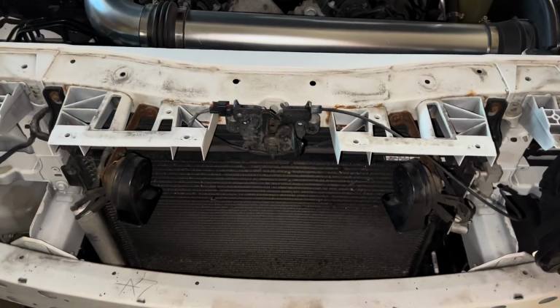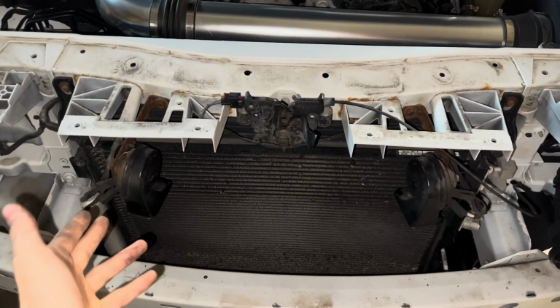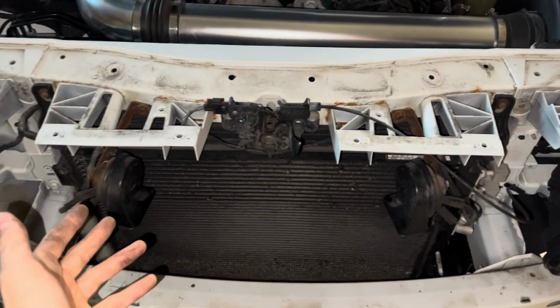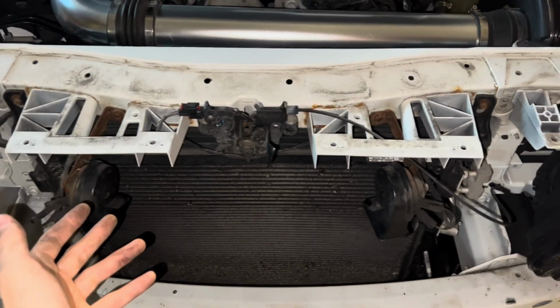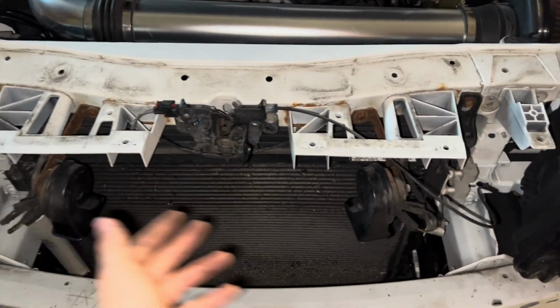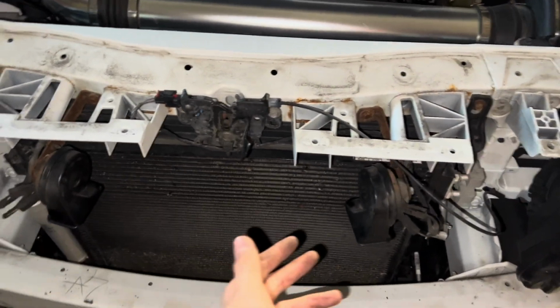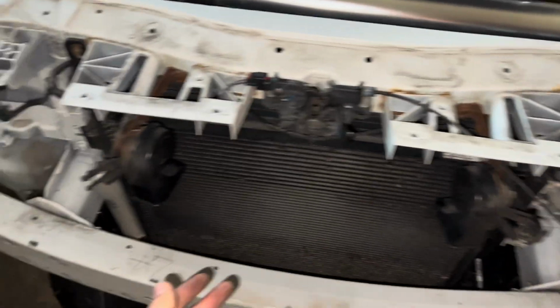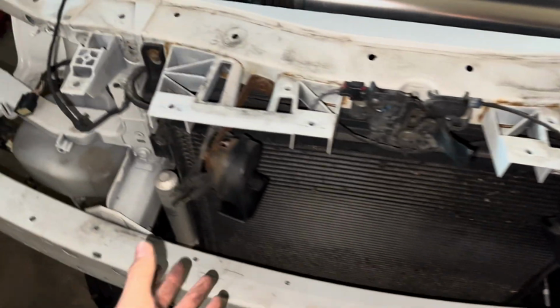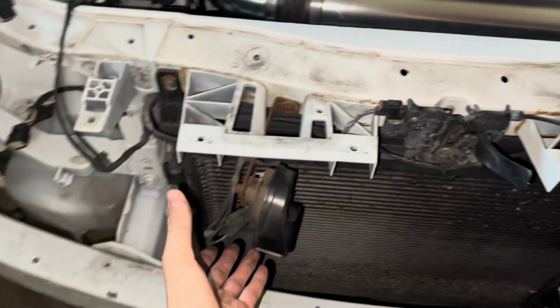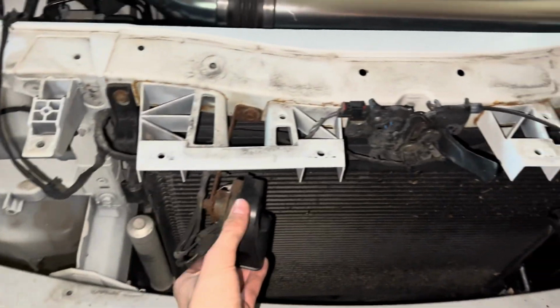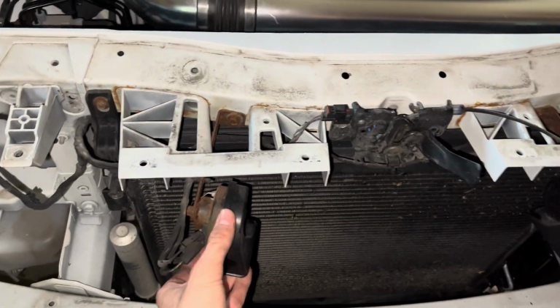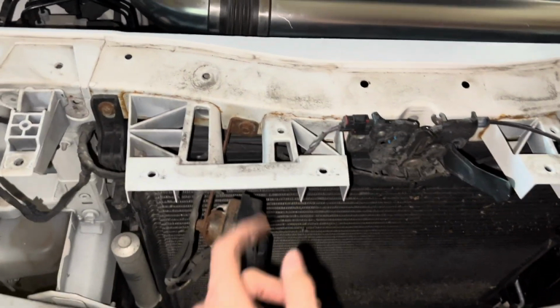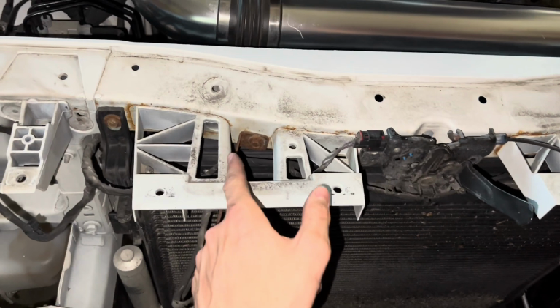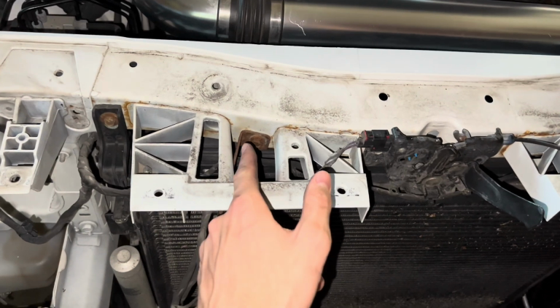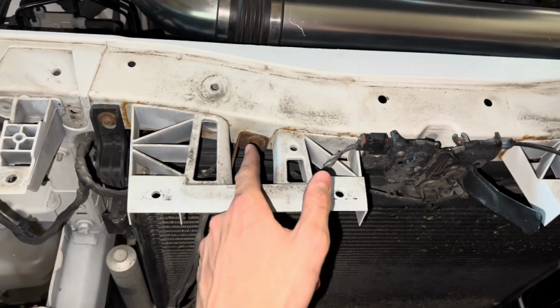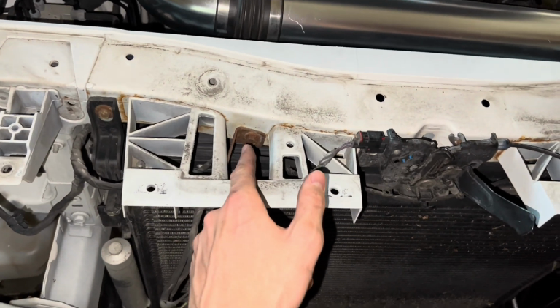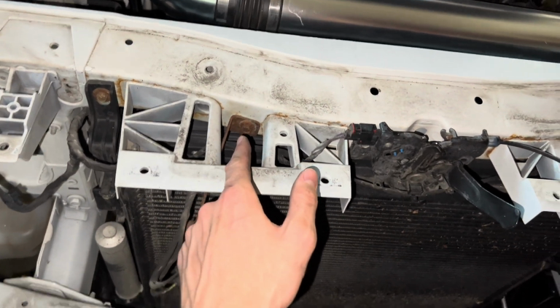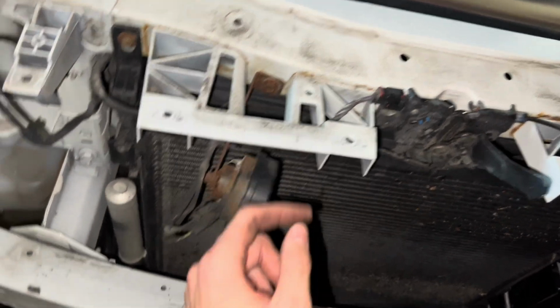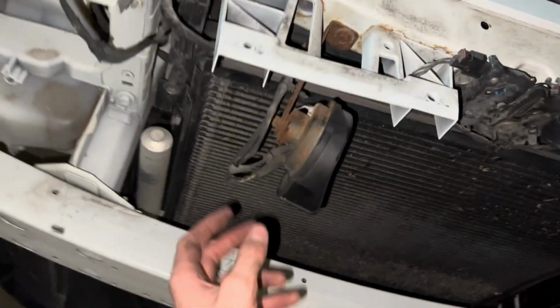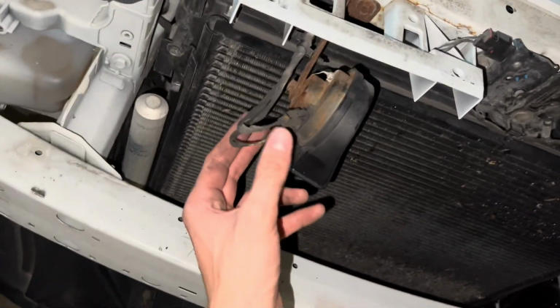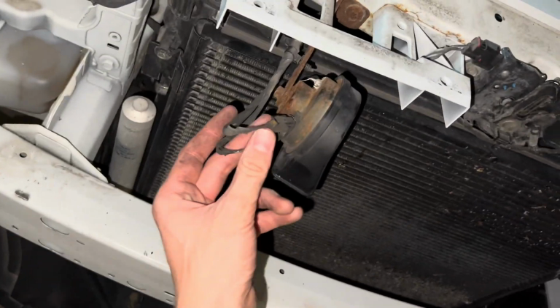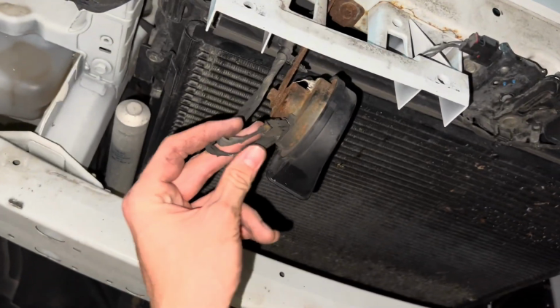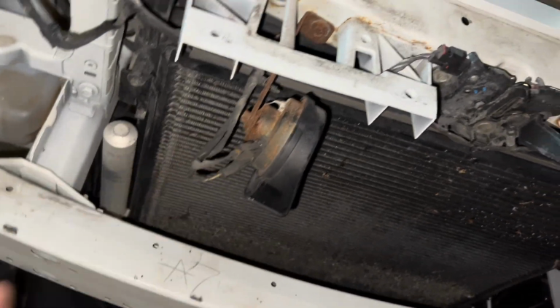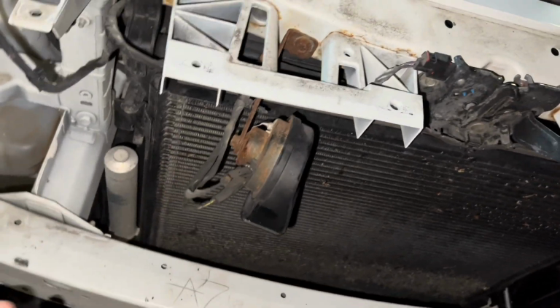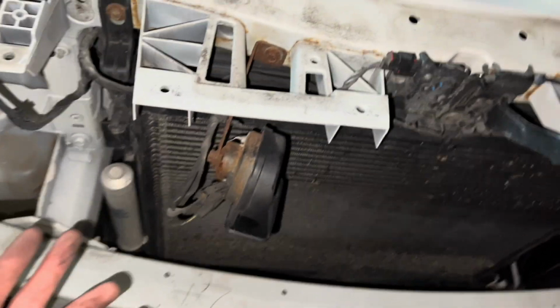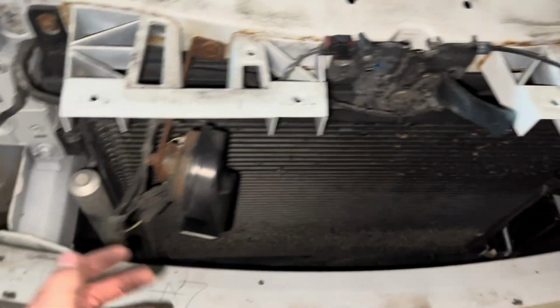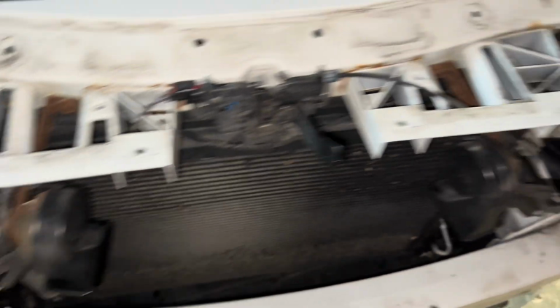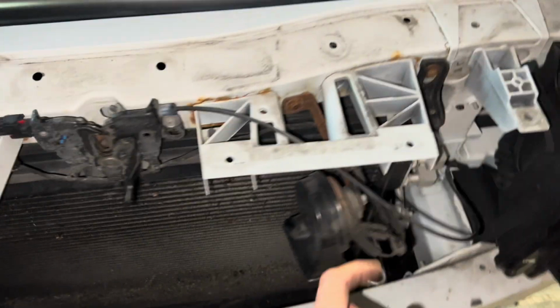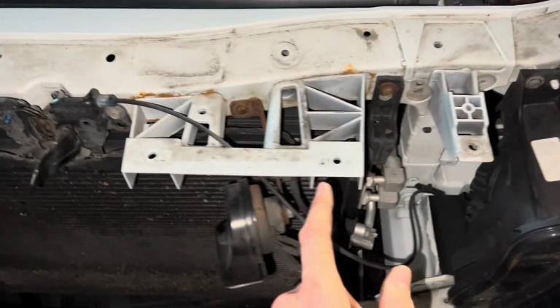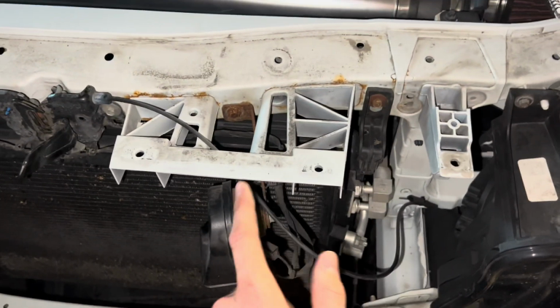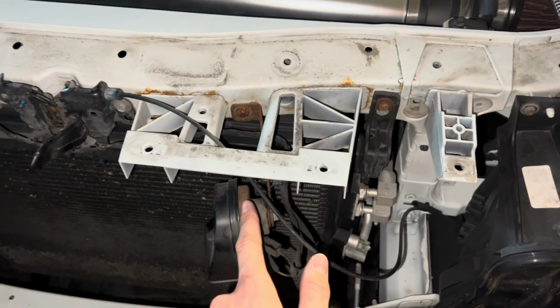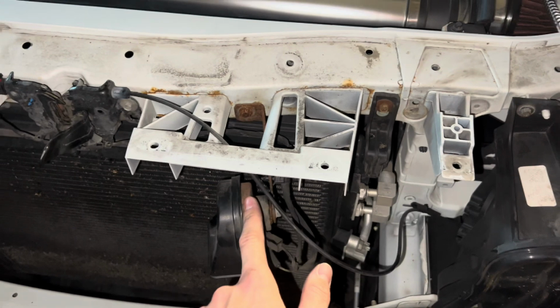Next, we will be removing the horns. There's one right here with a 10-millimeter screw — just remove that, two plugs, unplug it, set it aside. Same thing with the other one.